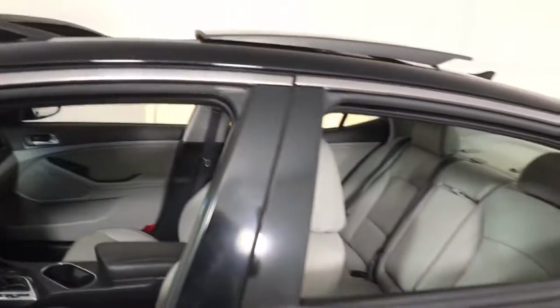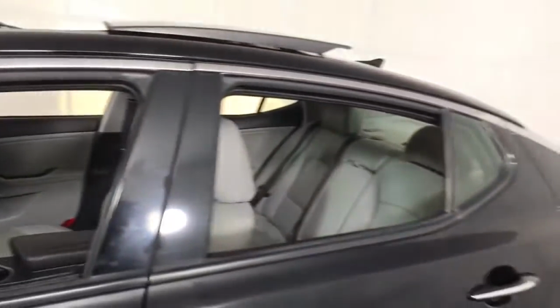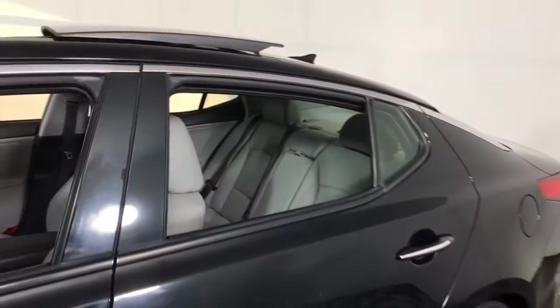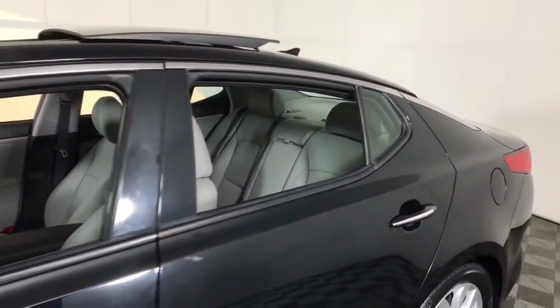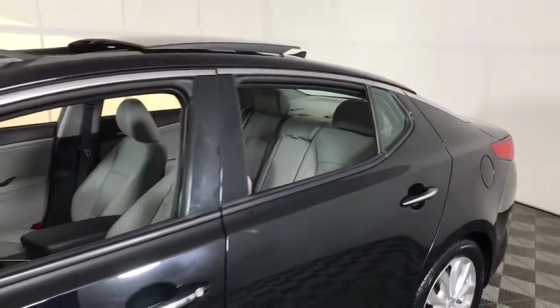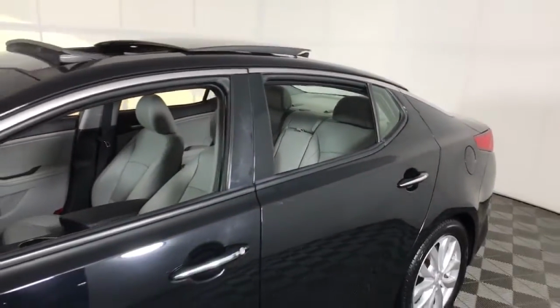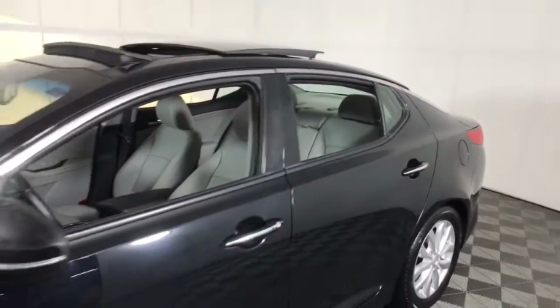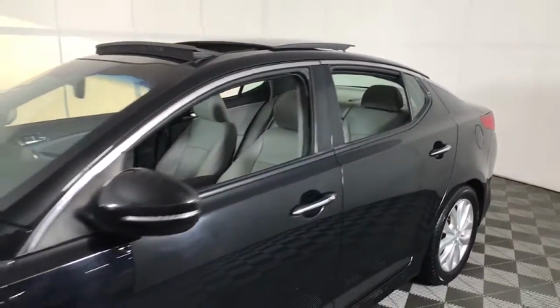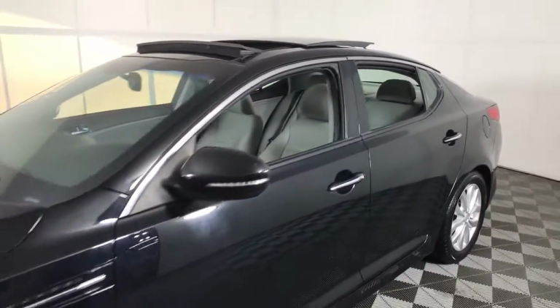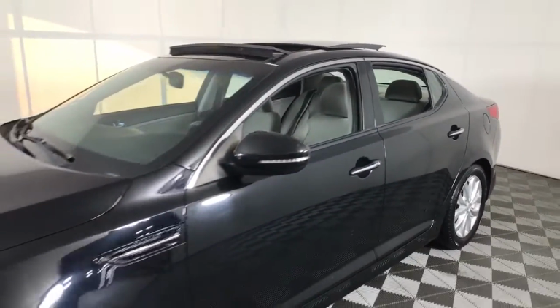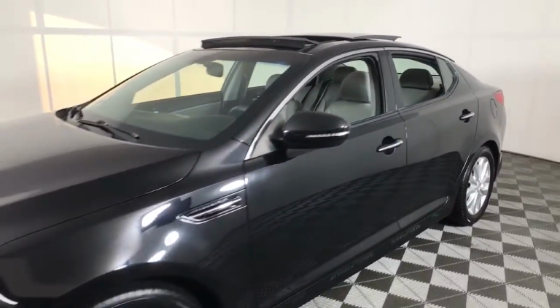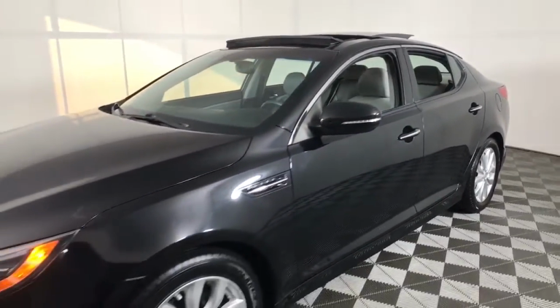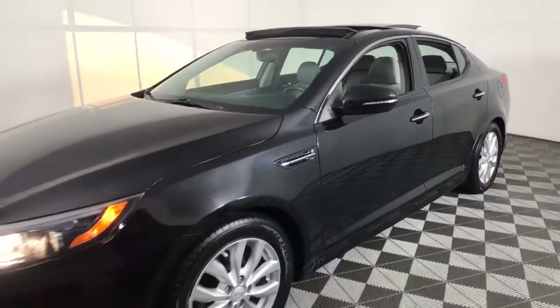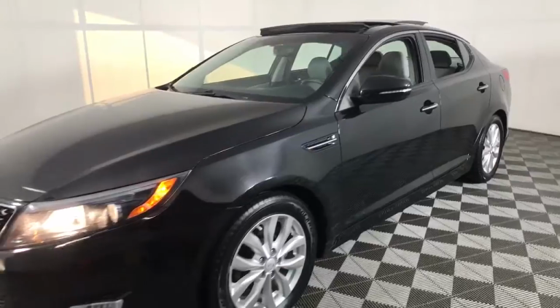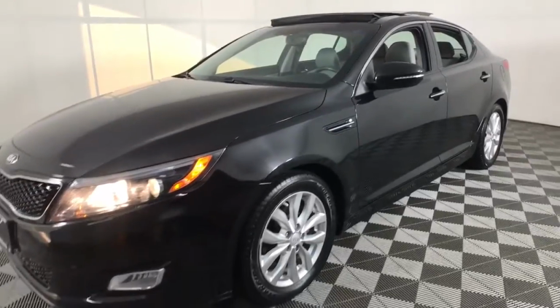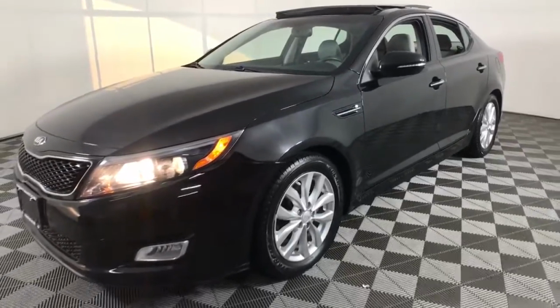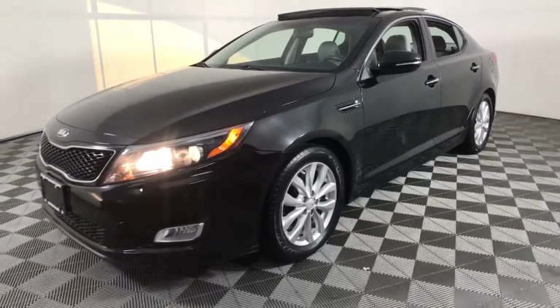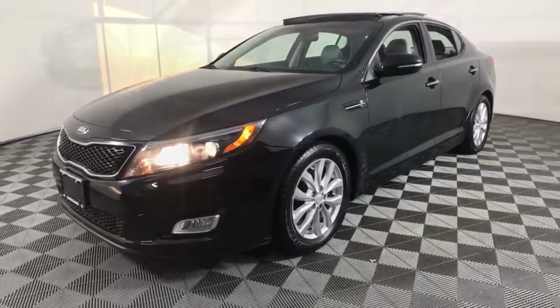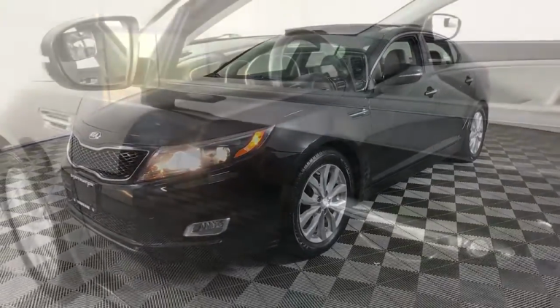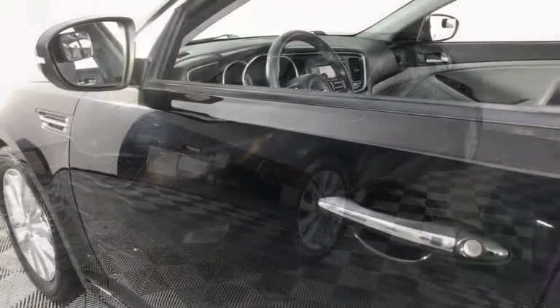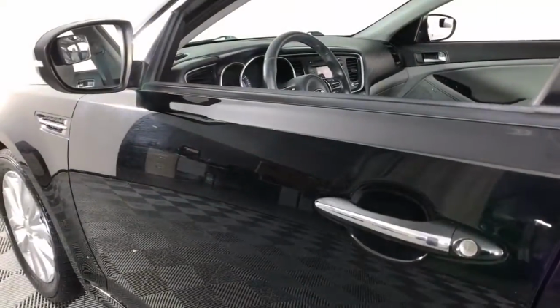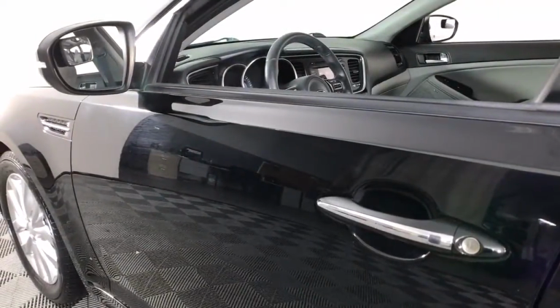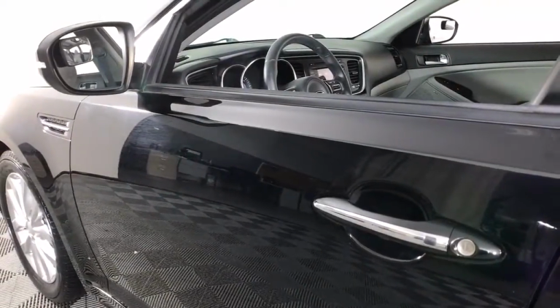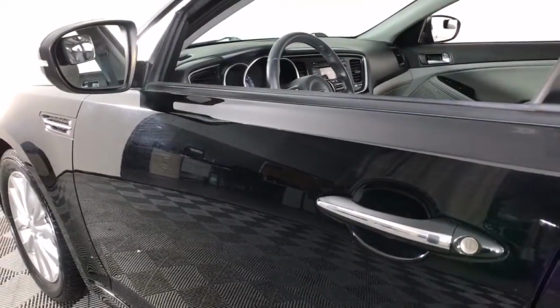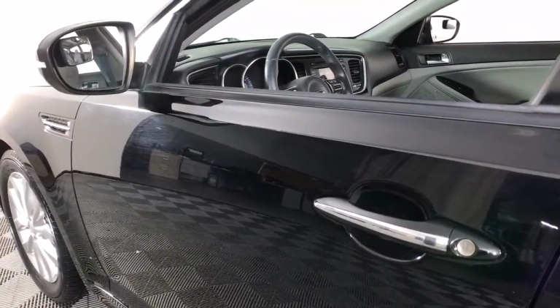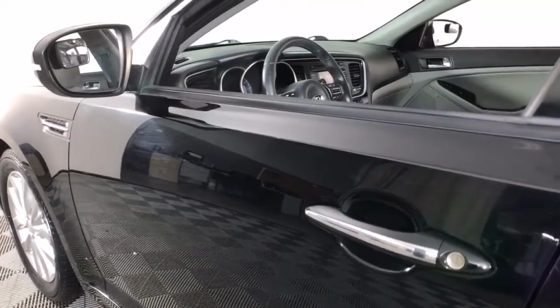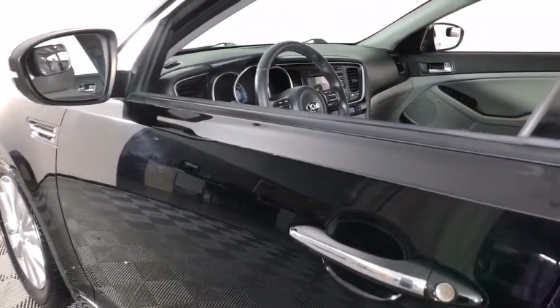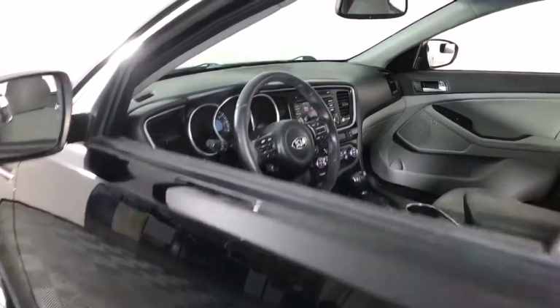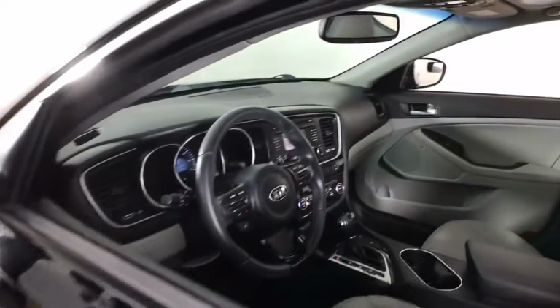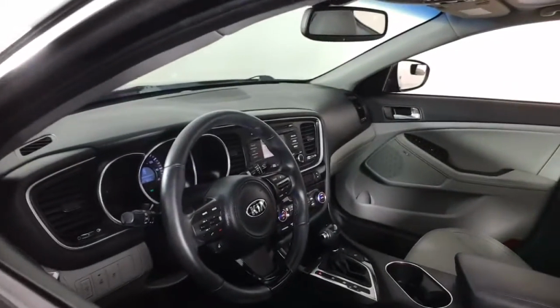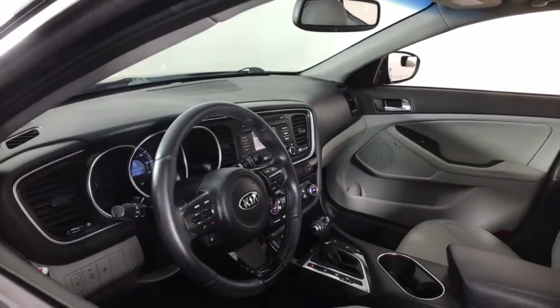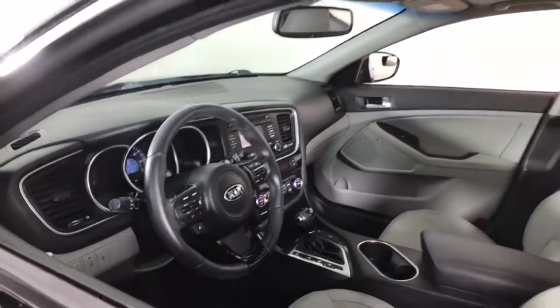Keyless entry, fog lamps, wood grain interior trim, heated mirrors, keyless start, satellite radio, aluminum wheels, power driver seat, Bluetooth connection, multi-zone AC.